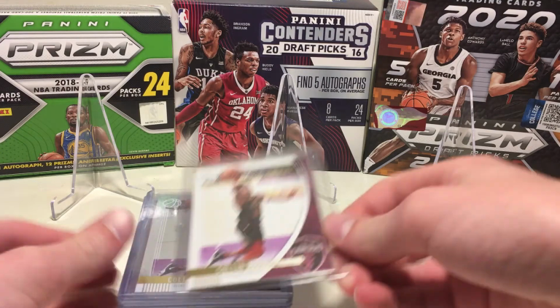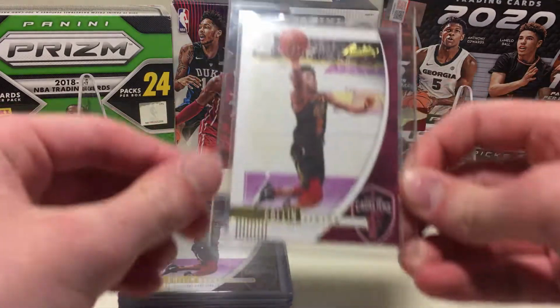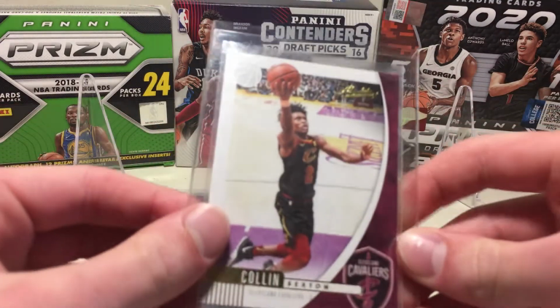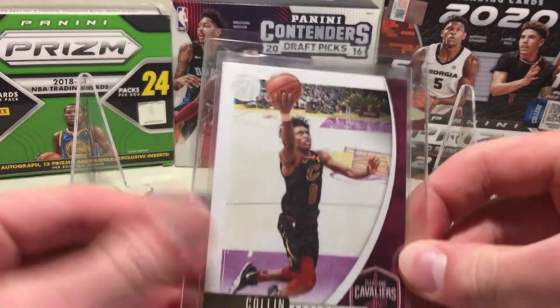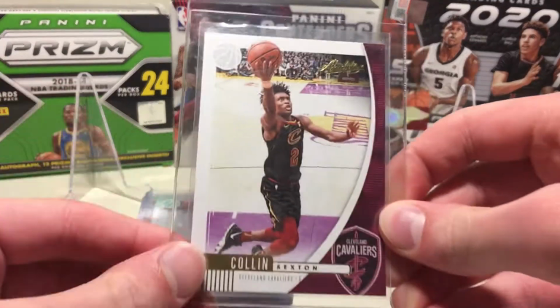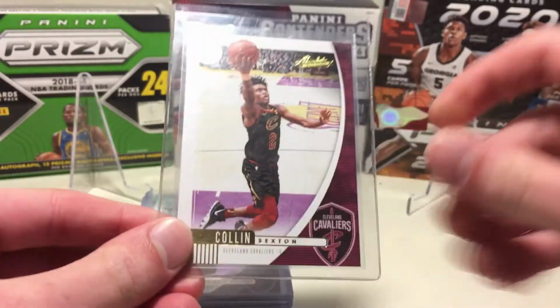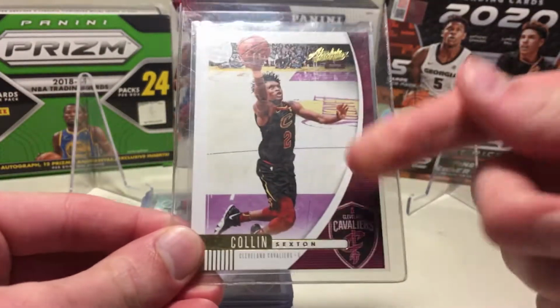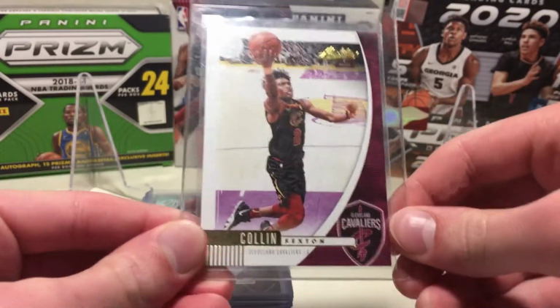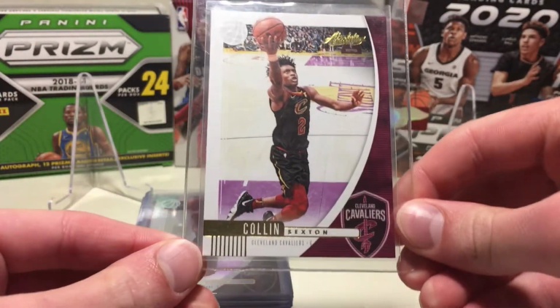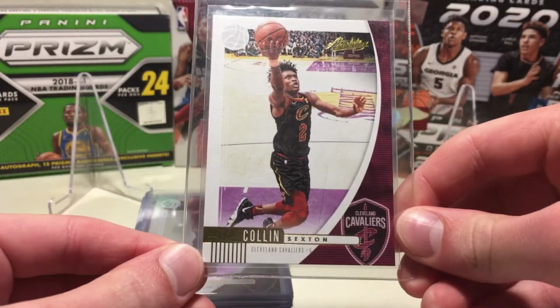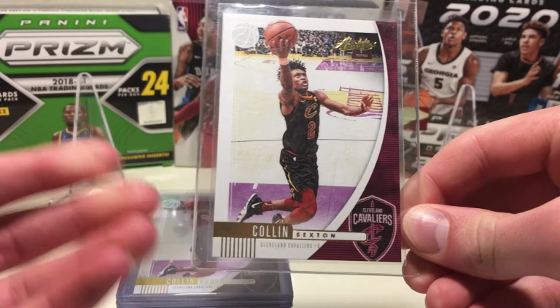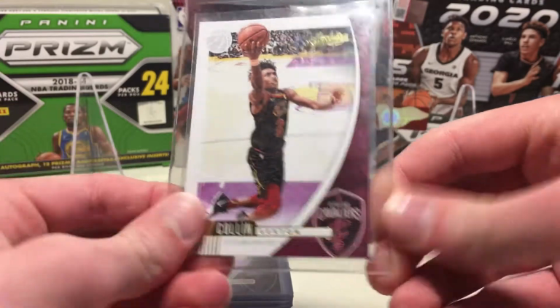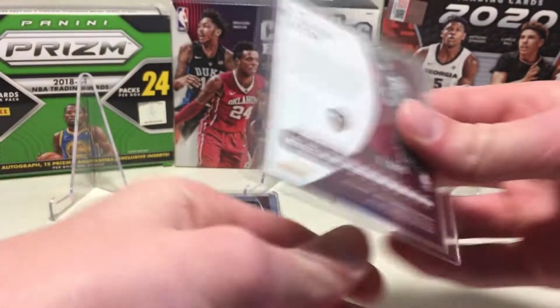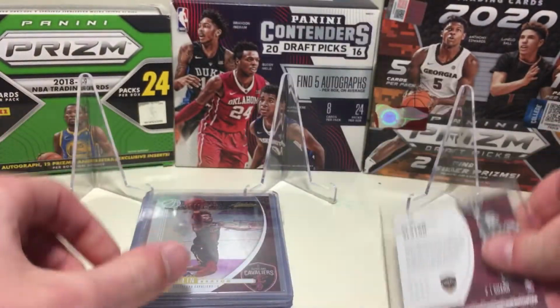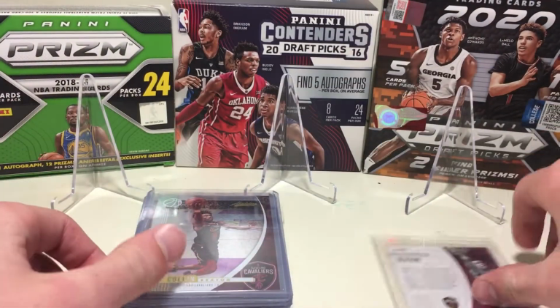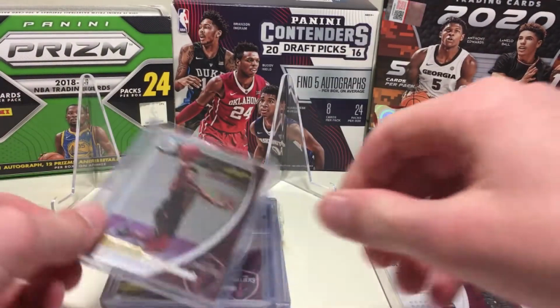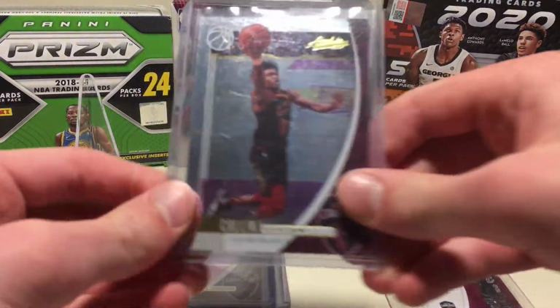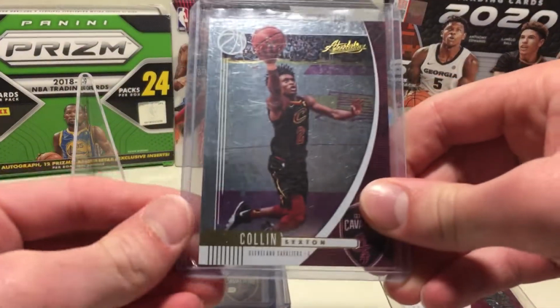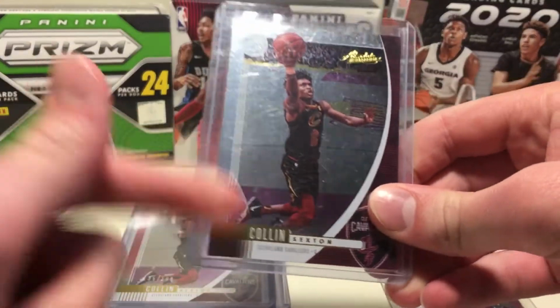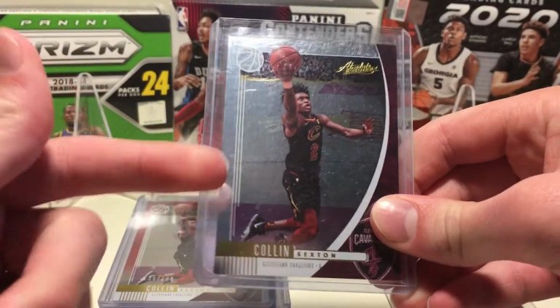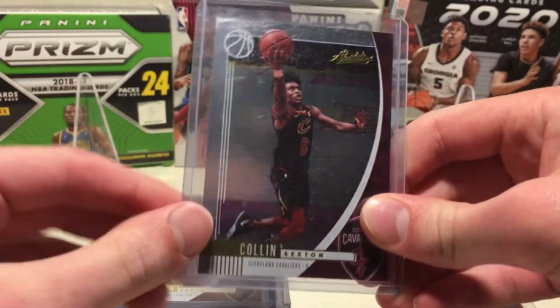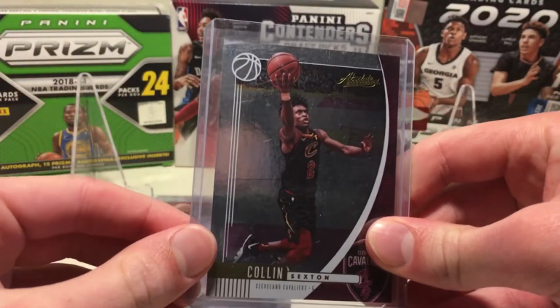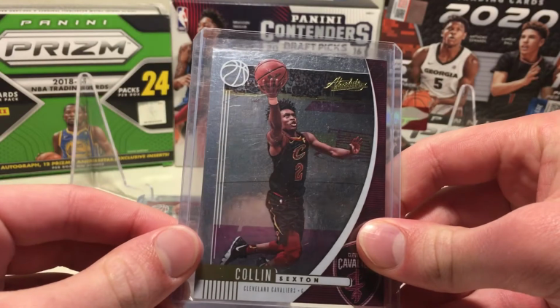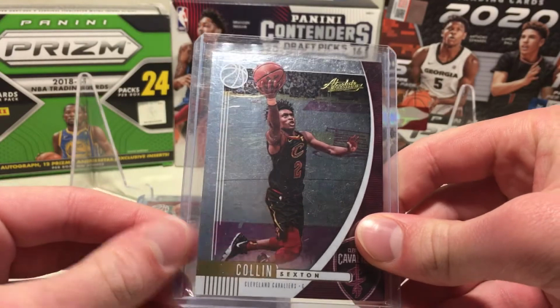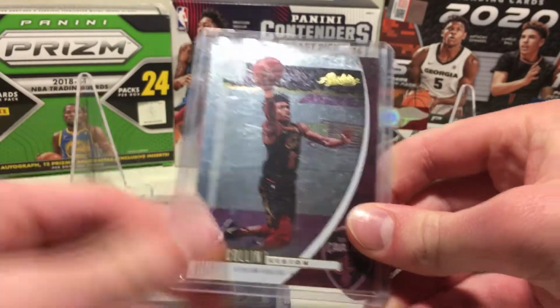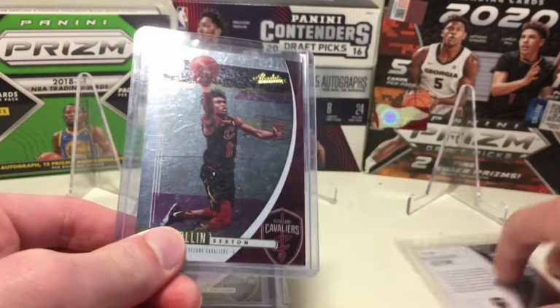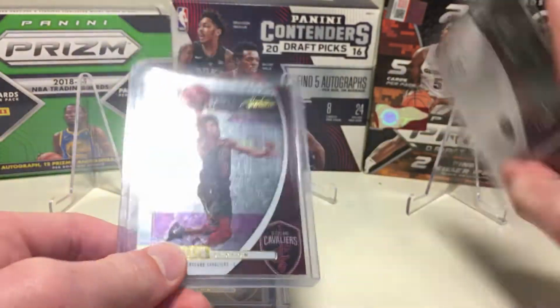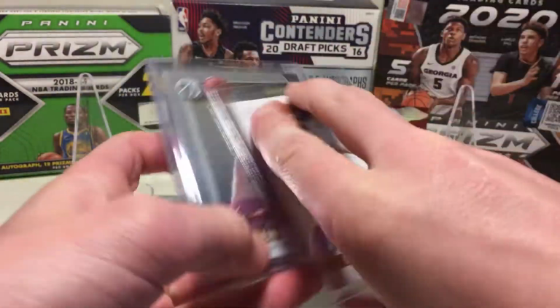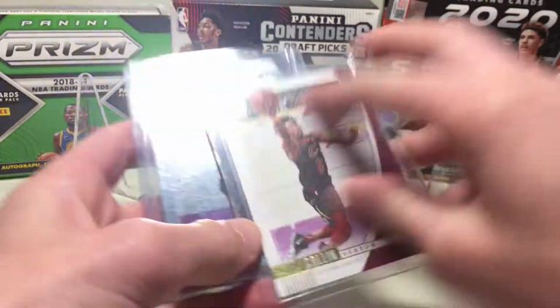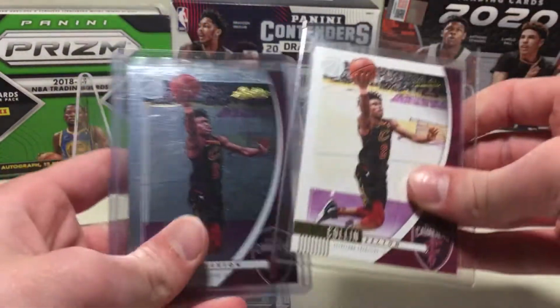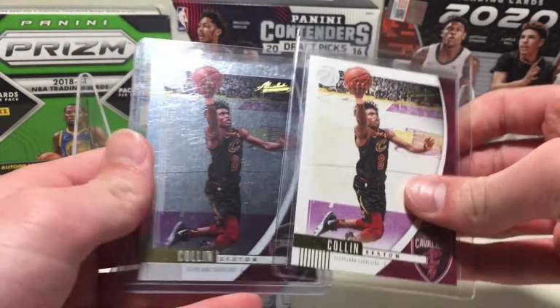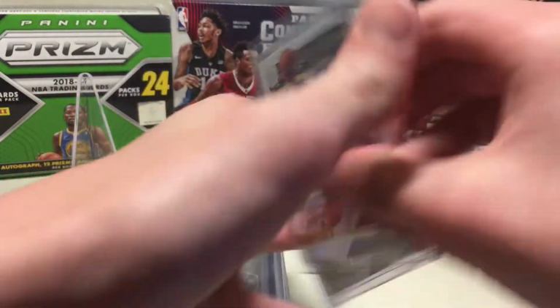Start off with this — this is the normal thin stock, these are from the Dollar Street packs, that's the retail base. This is the hobby base, you can only get these in the hobby. I think these two are like one or two dollars each.